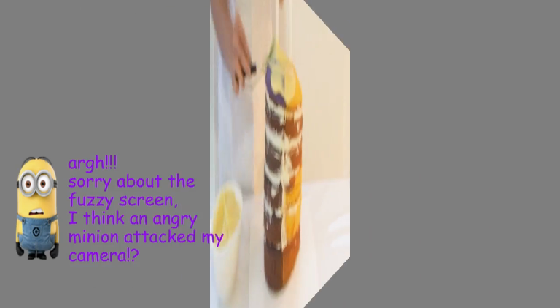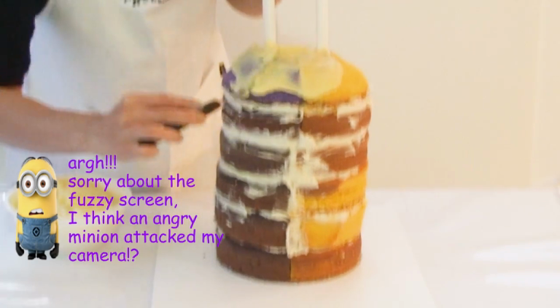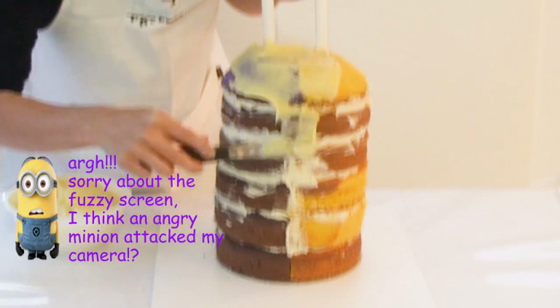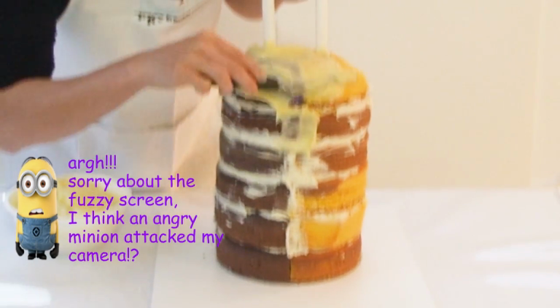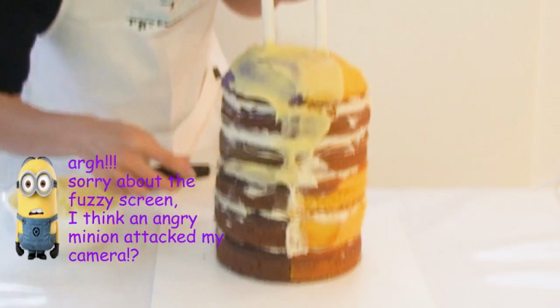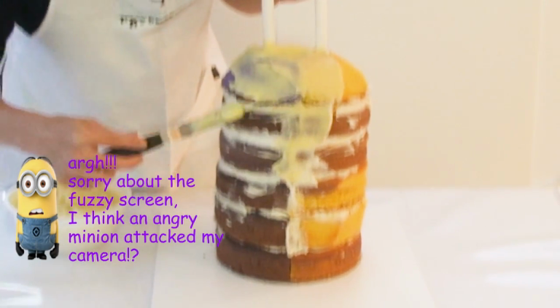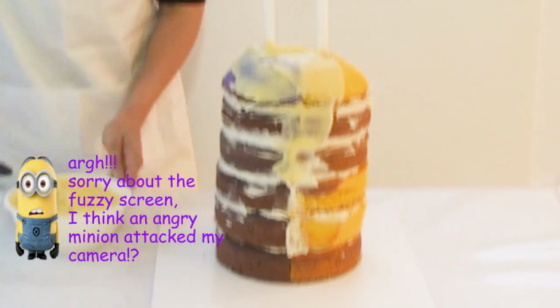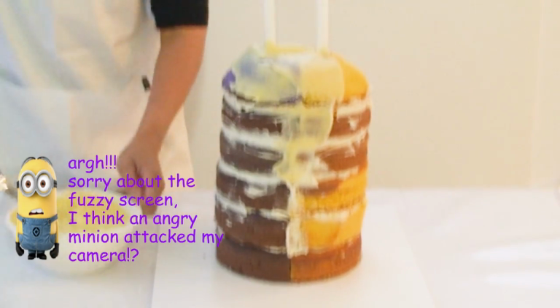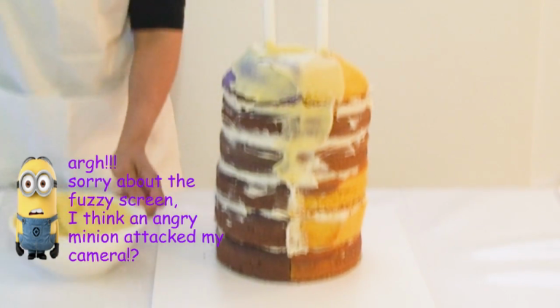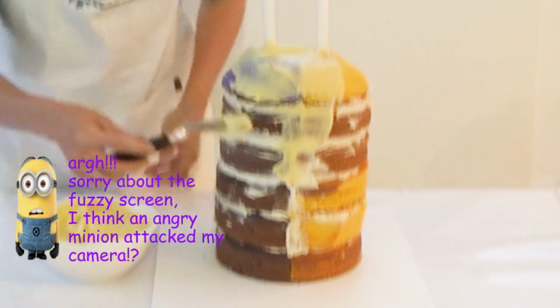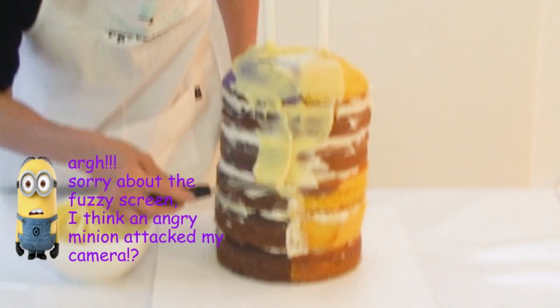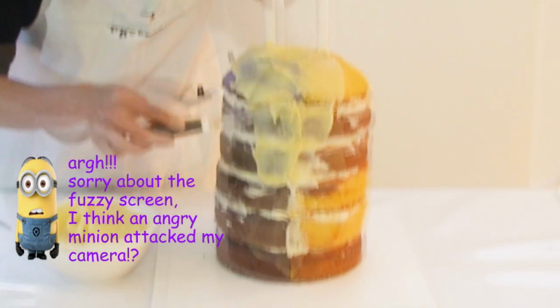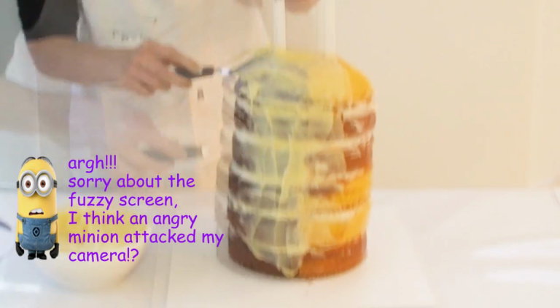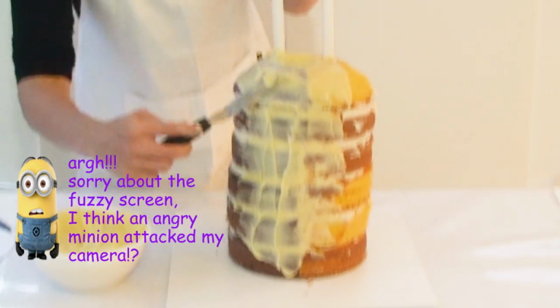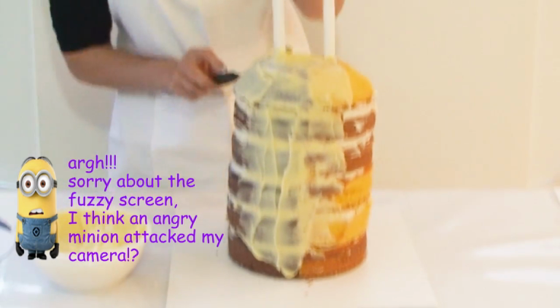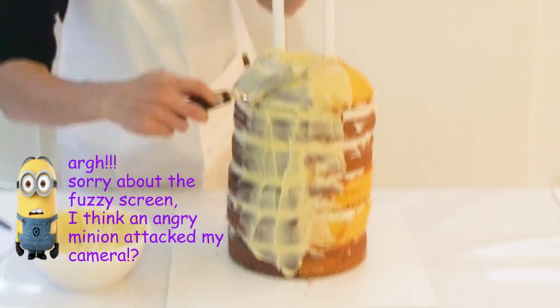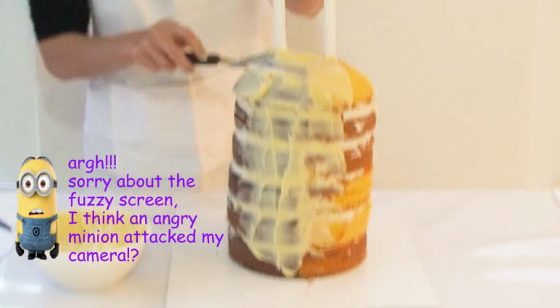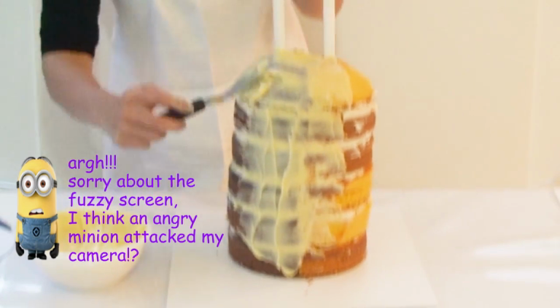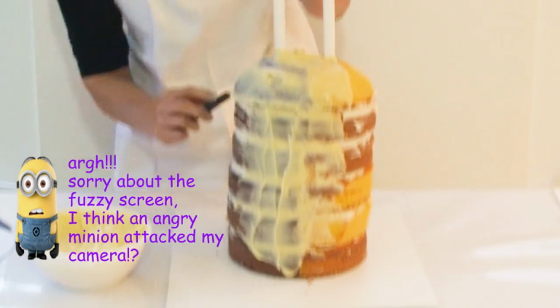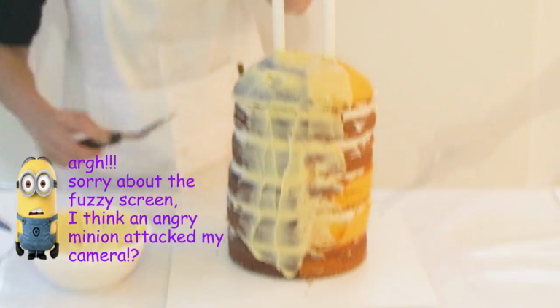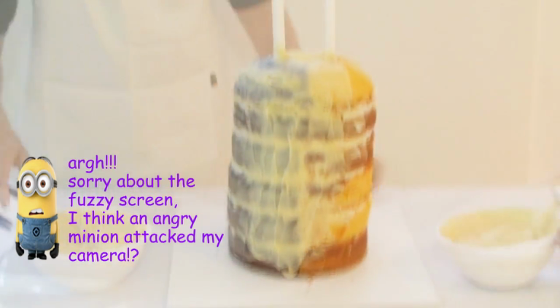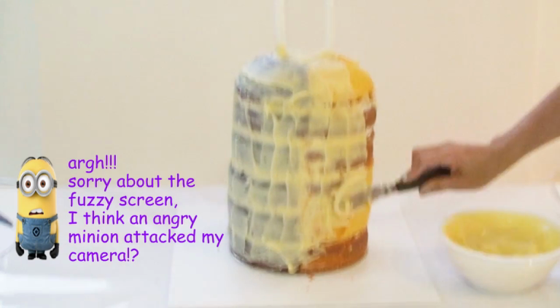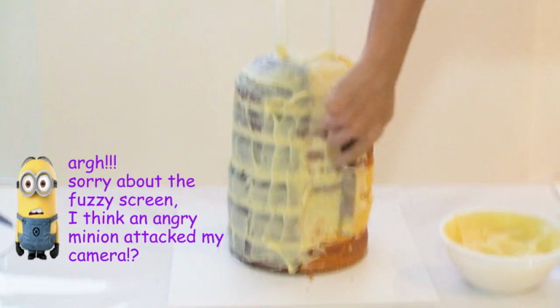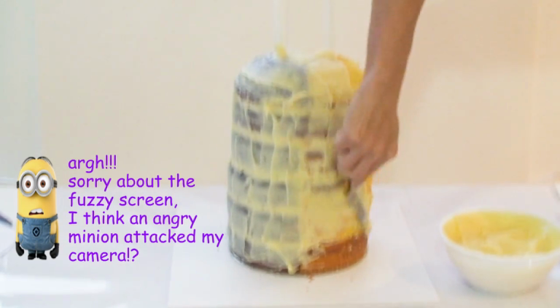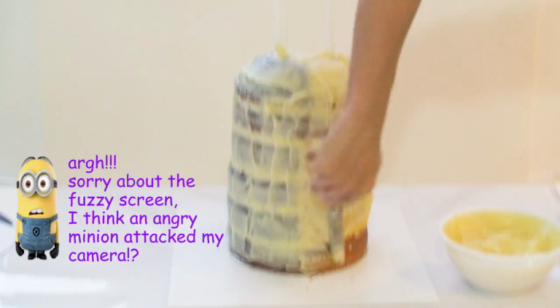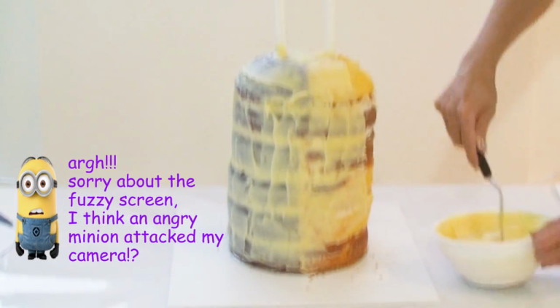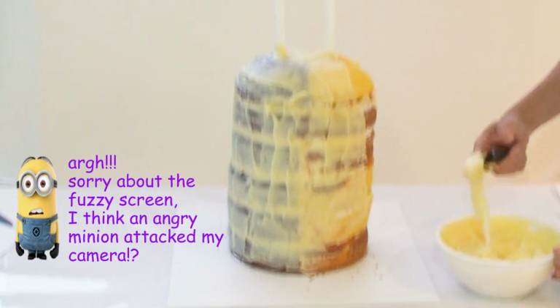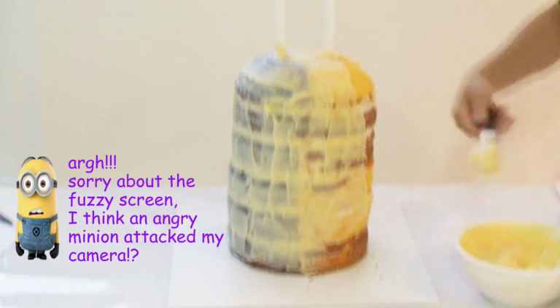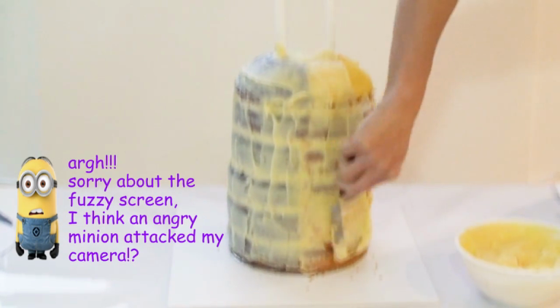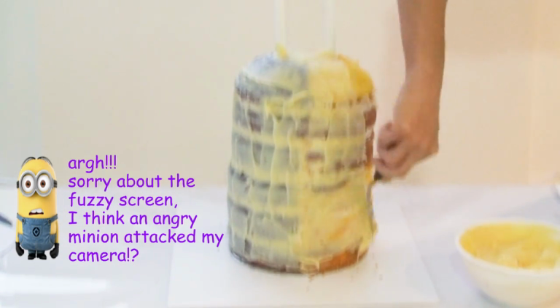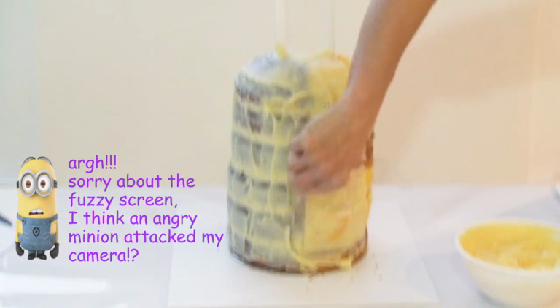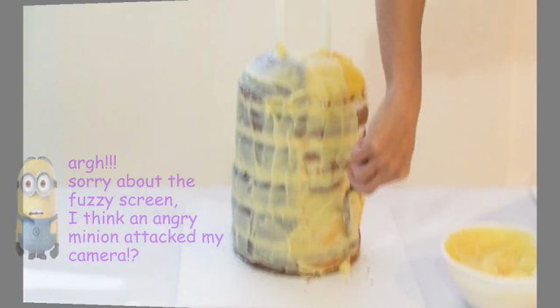Once I'm happy with the shape of my dome I'm going to cover the cake with my white chocolate ganache, making sure to secure all the crumbs and trying to get as smooth a surface as possible. Then I'm going to let it sit in the fridge for about half an hour to set.